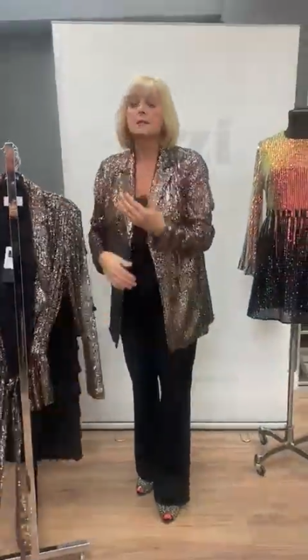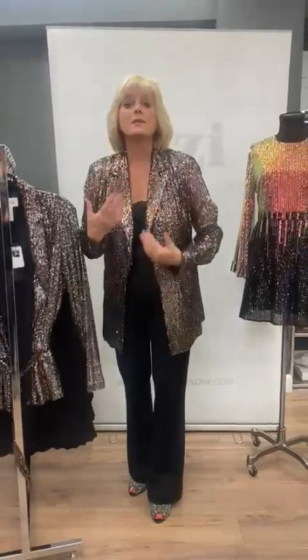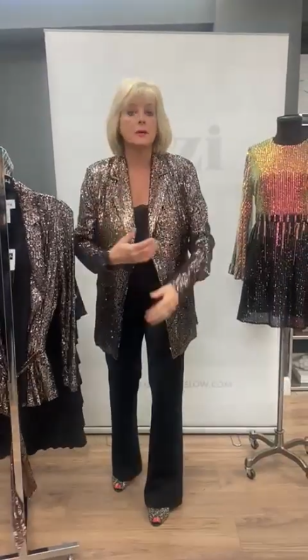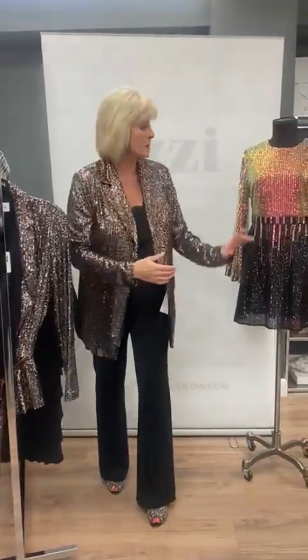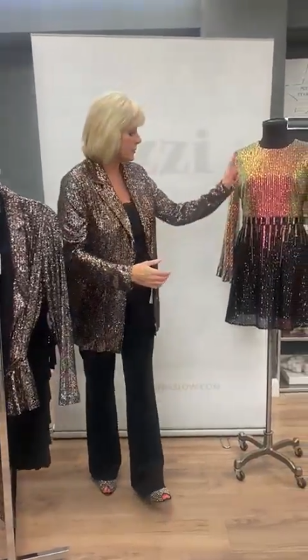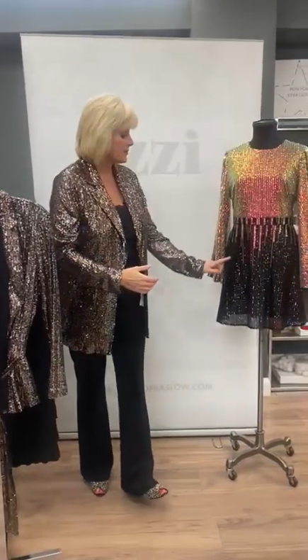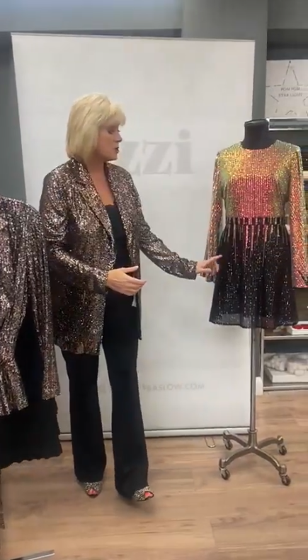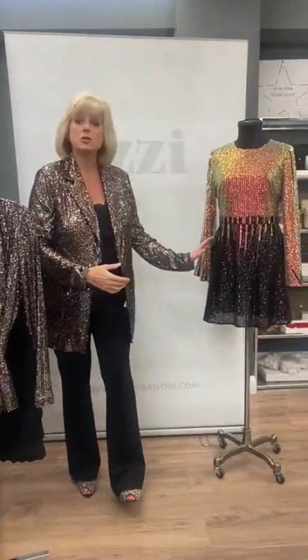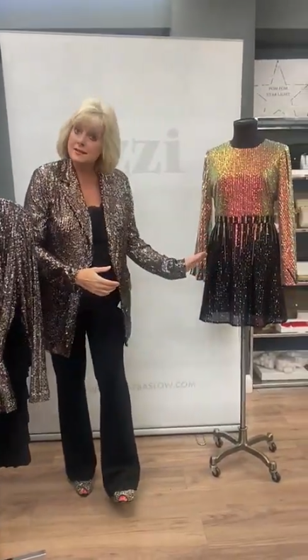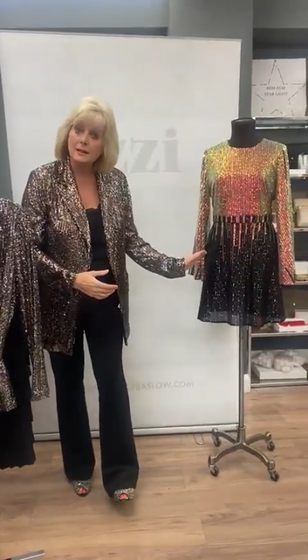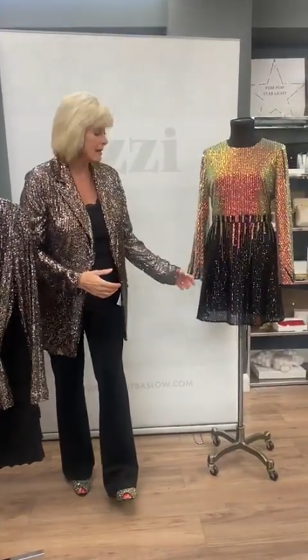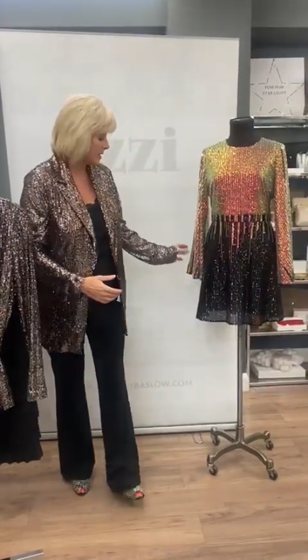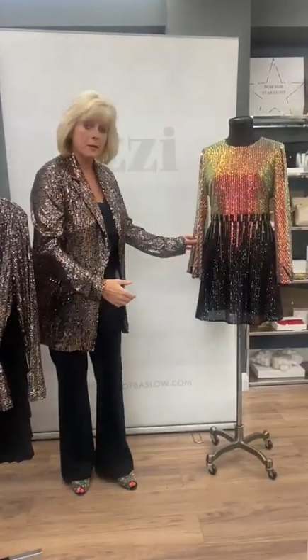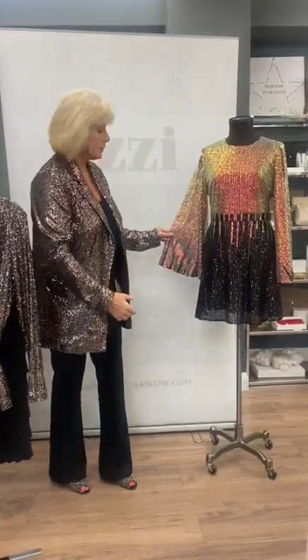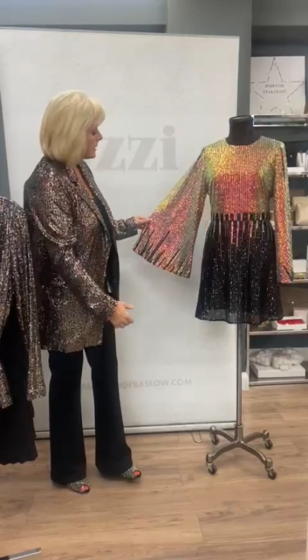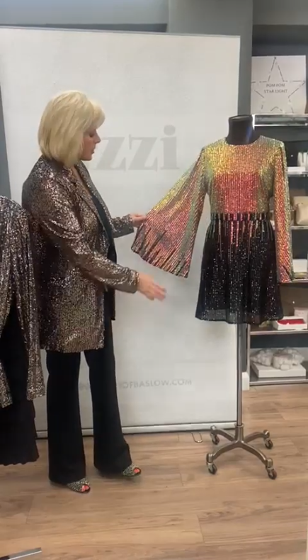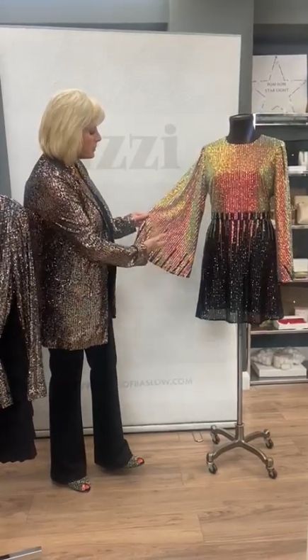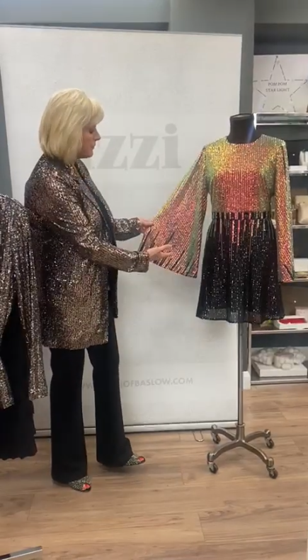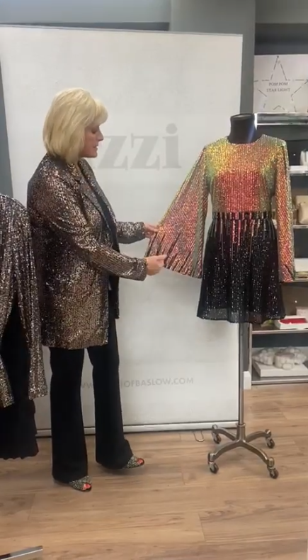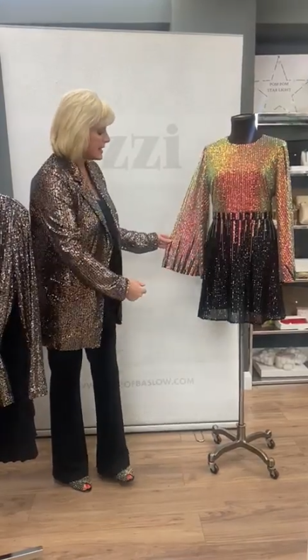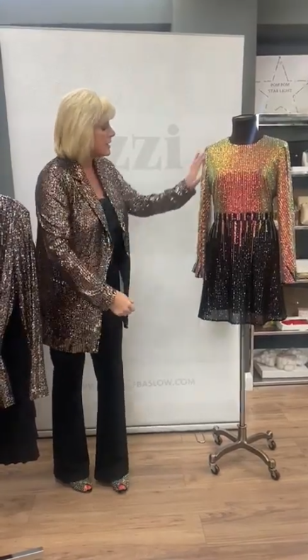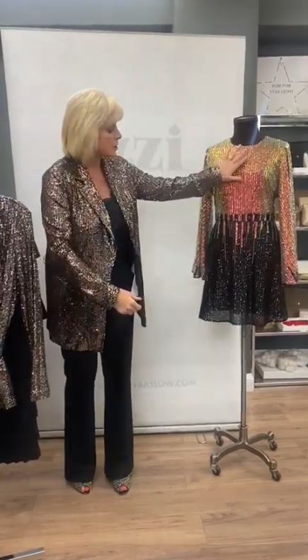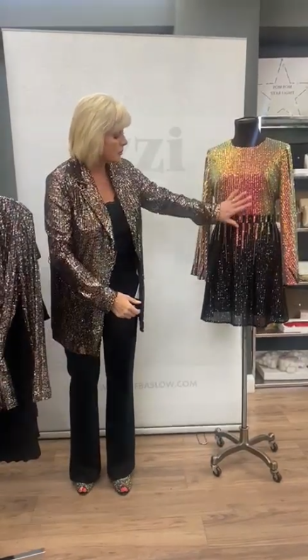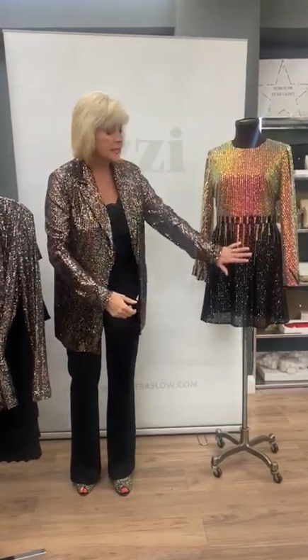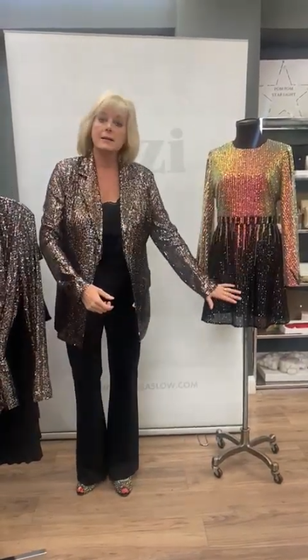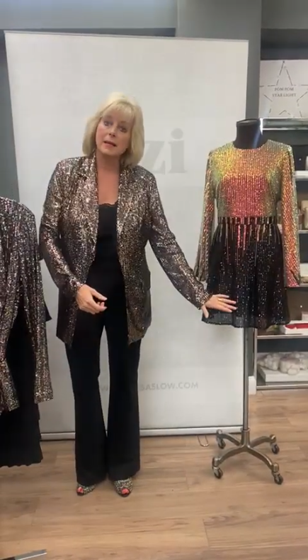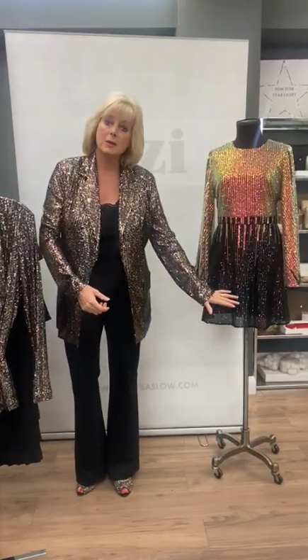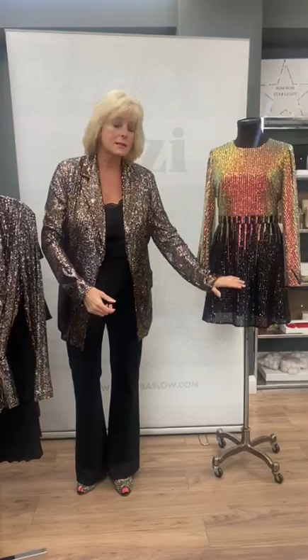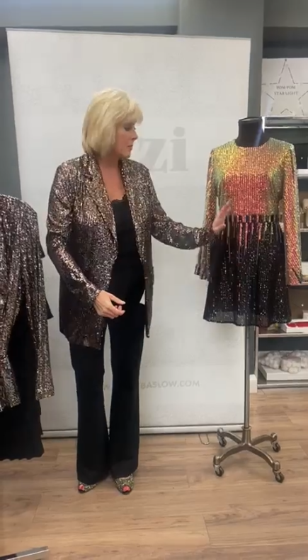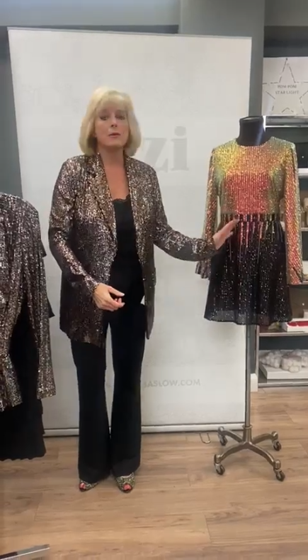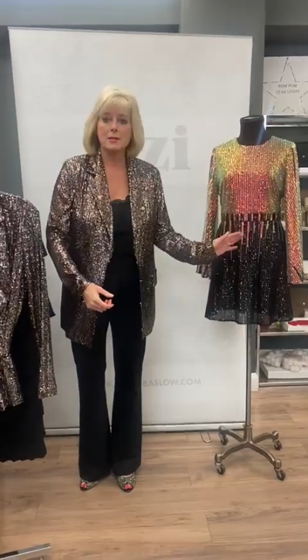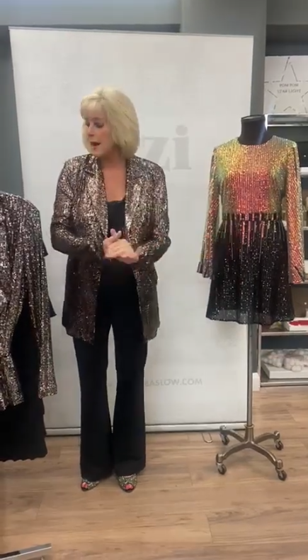Staying on the sequined theme, we've got this fabulous dress which is in the sale — this is by Traffic People. It's got the beautiful flared sleeves, it's gold that tears down into black sequins. How glamorous is that?